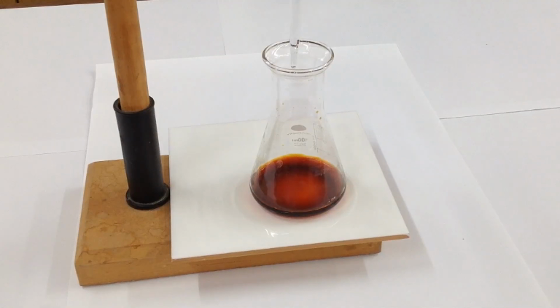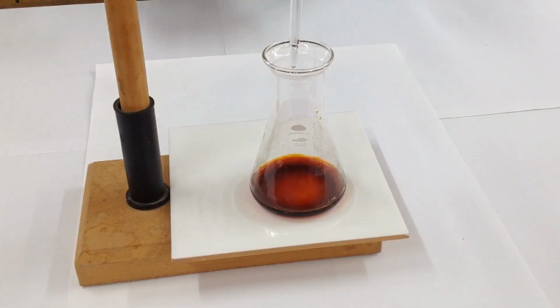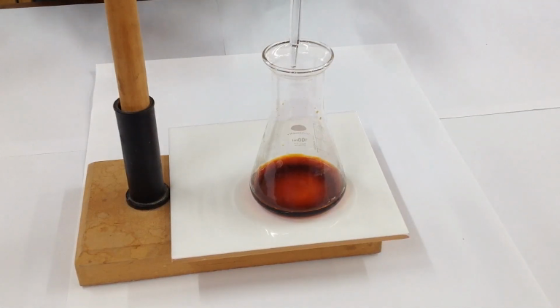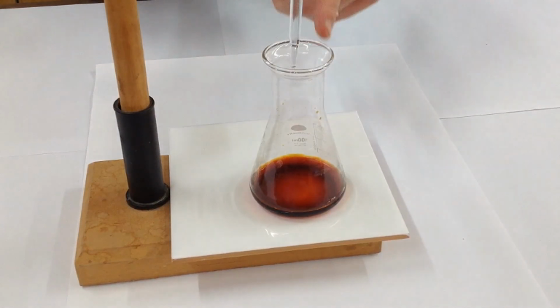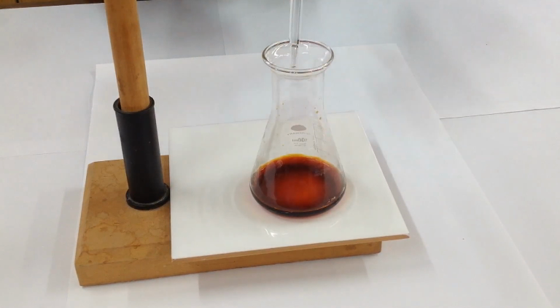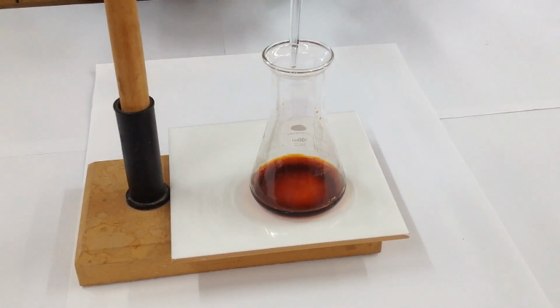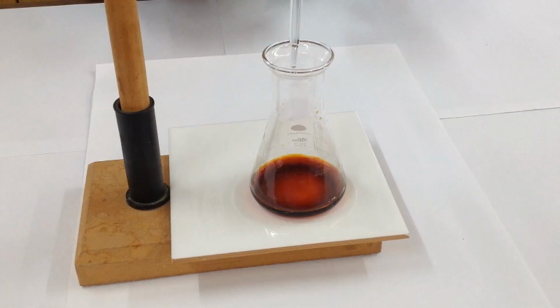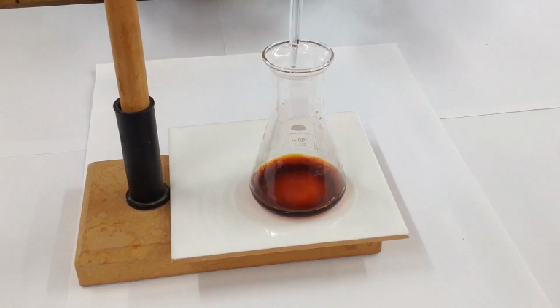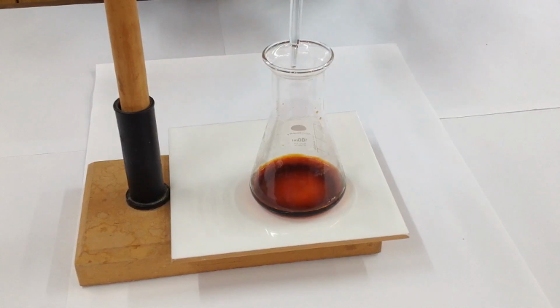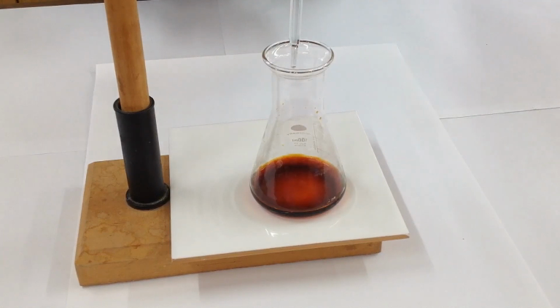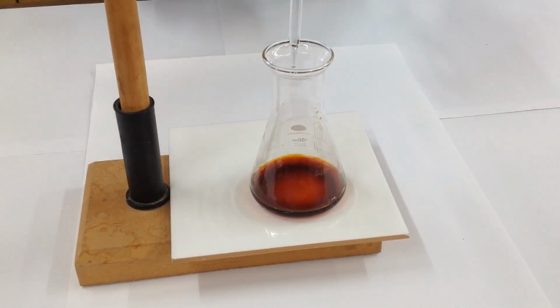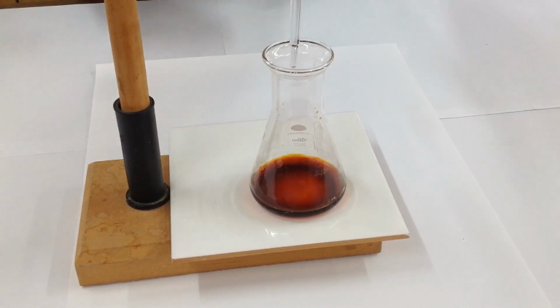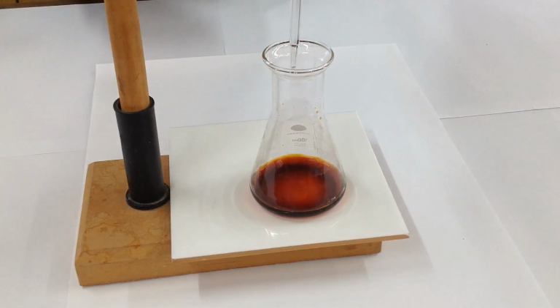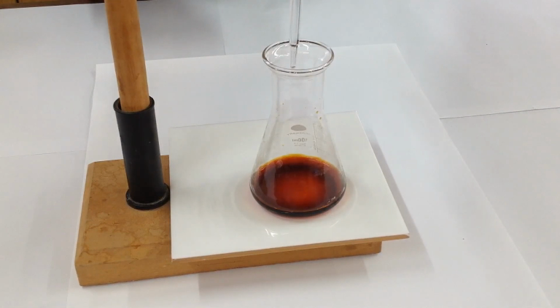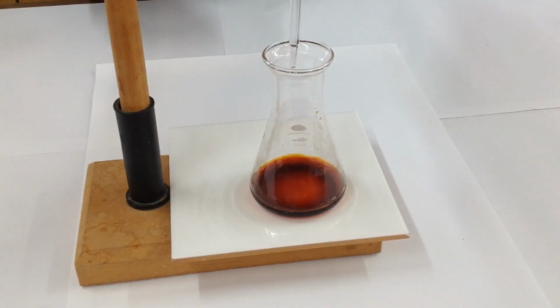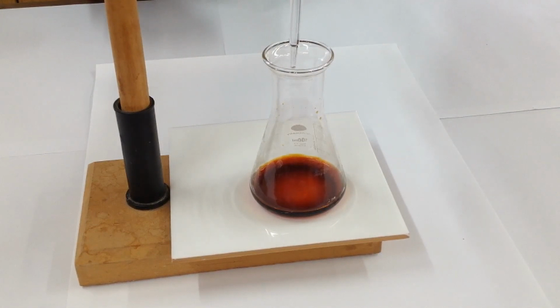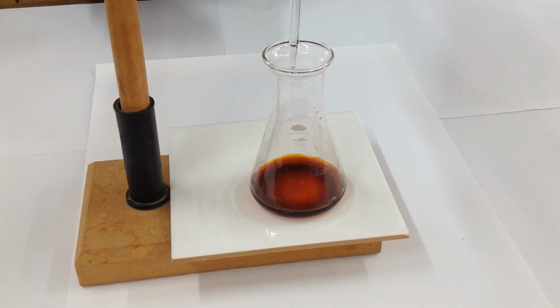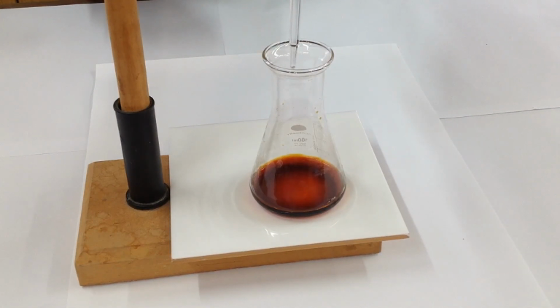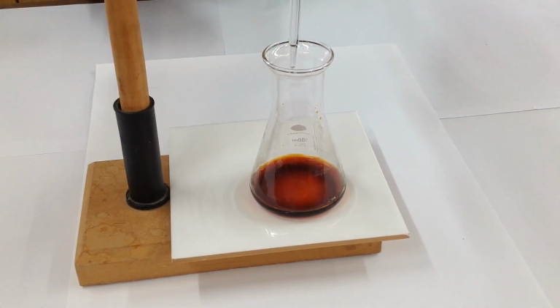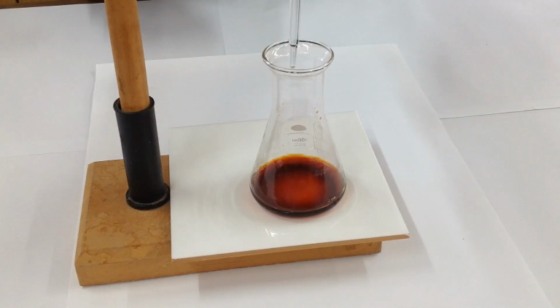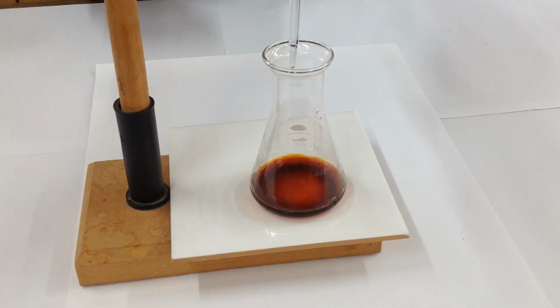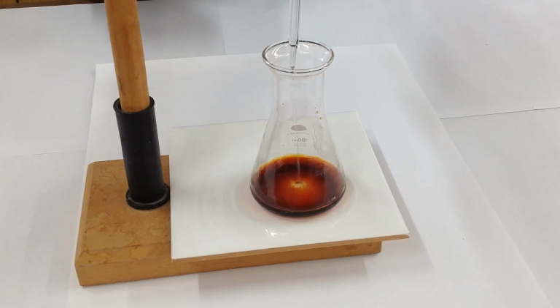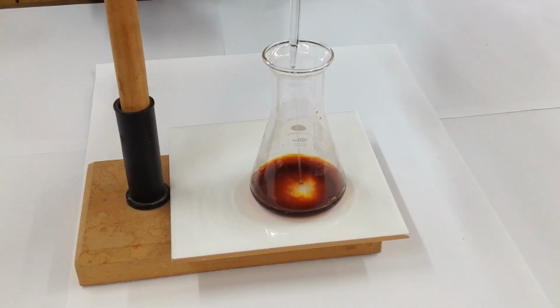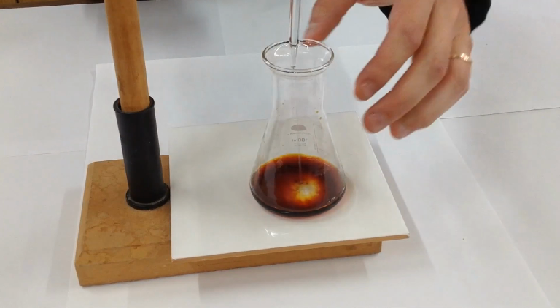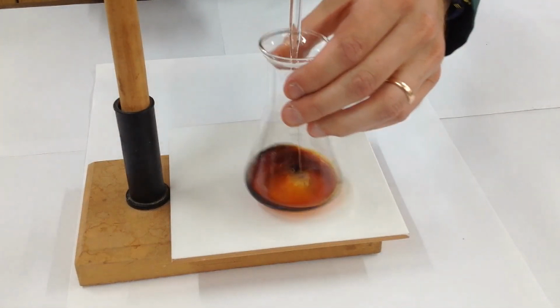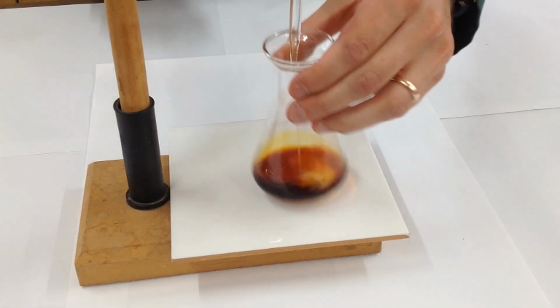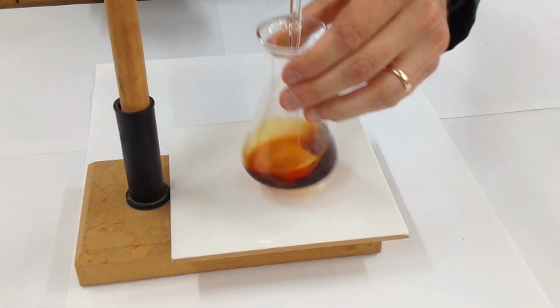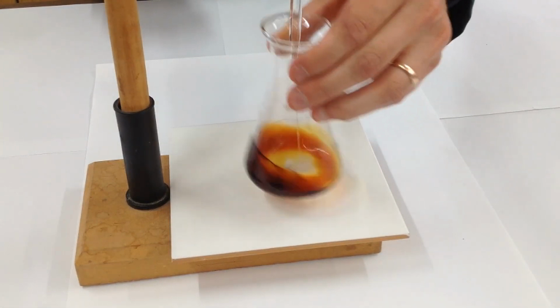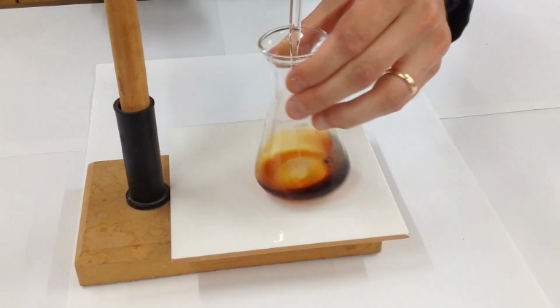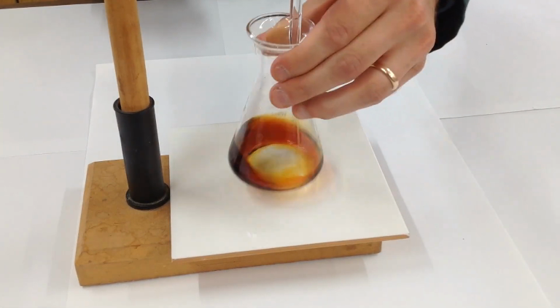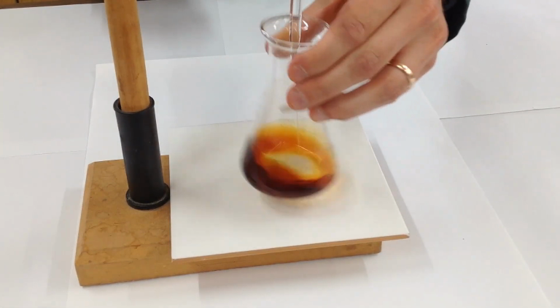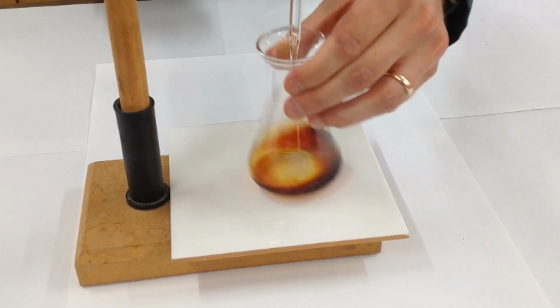In this first video, we've got some aqueous iodine in this conical flask at the bottom, and sodium thiosulfate in the burette. I'm going to add the sodium thiosulfate from the burette, just give a swirl, and you can see that the colour is gradually fading.